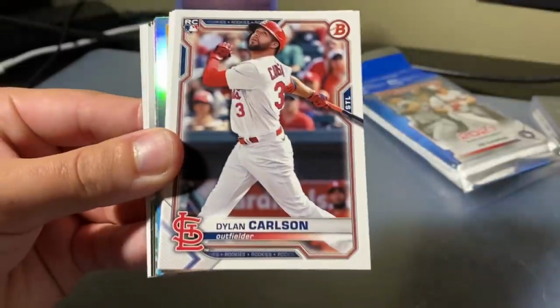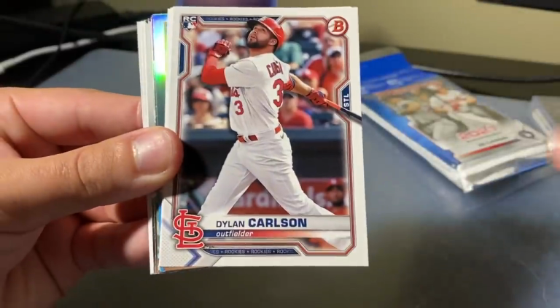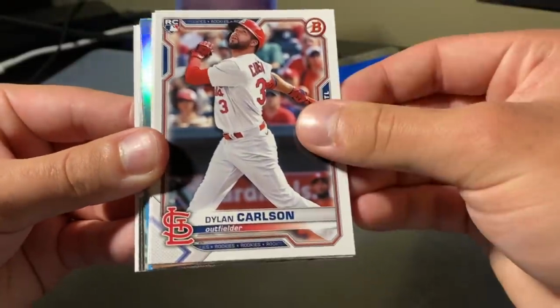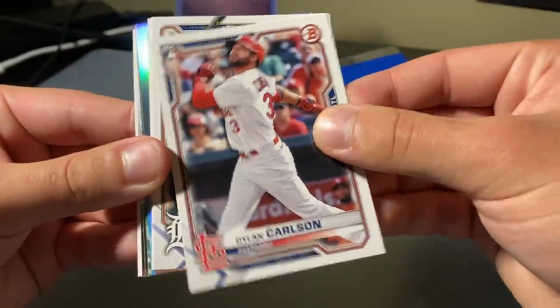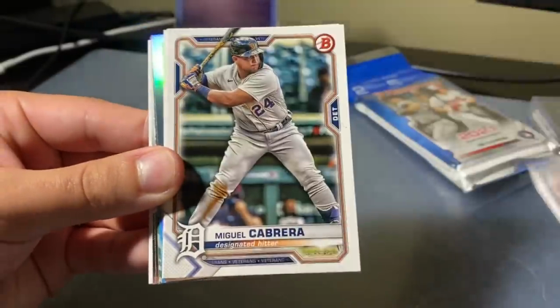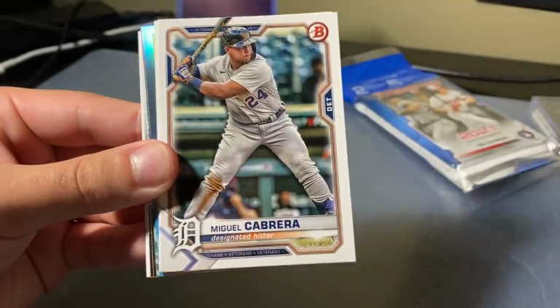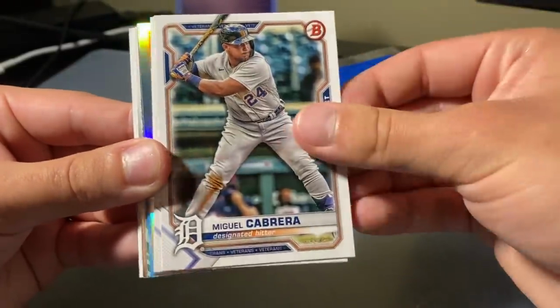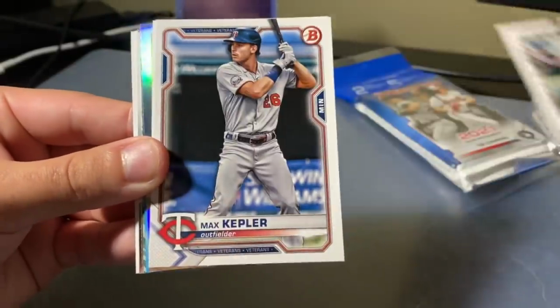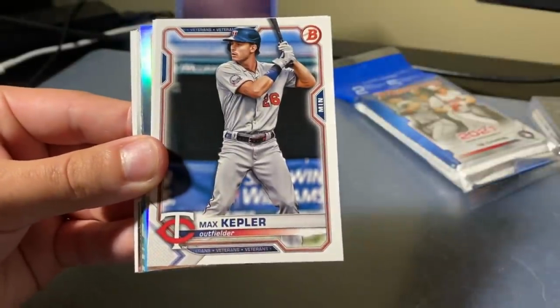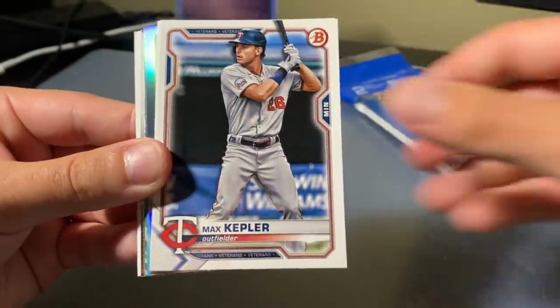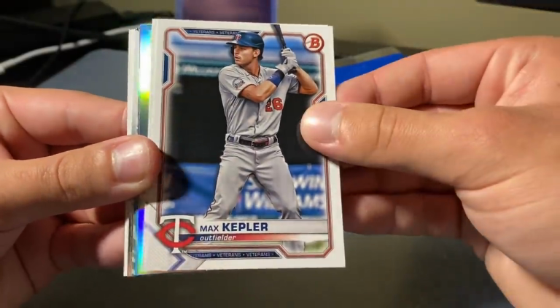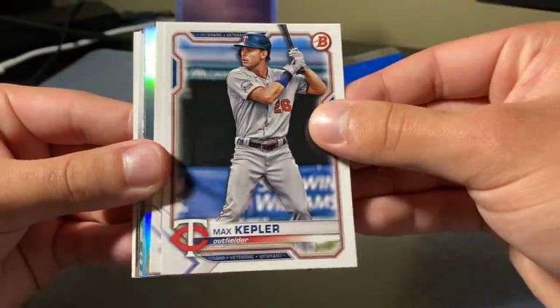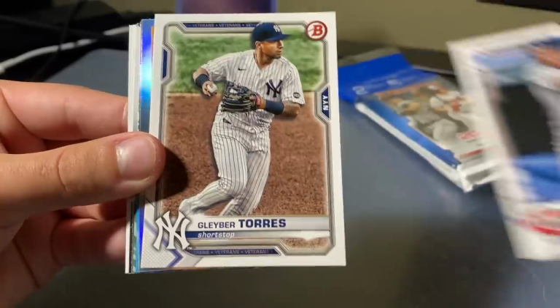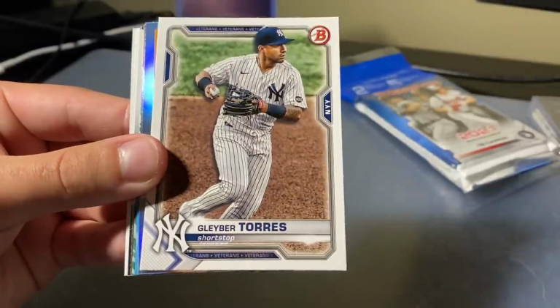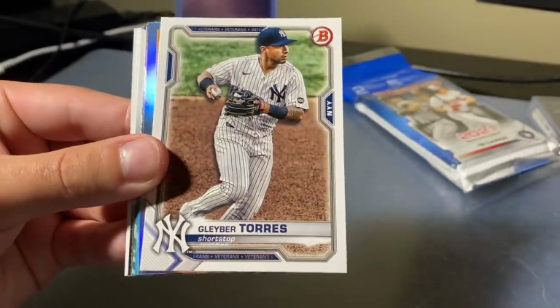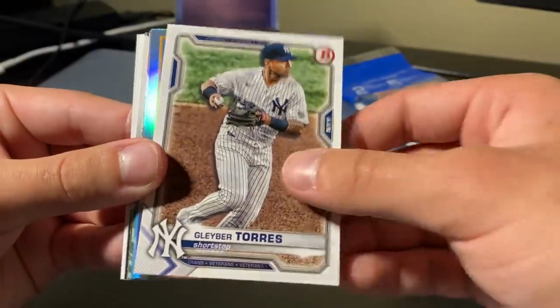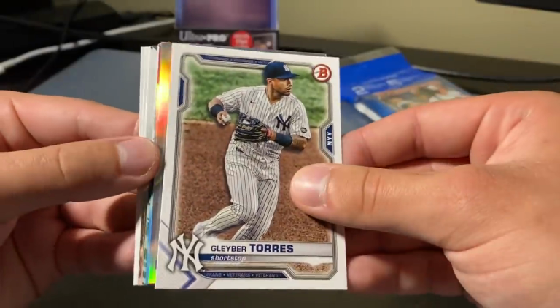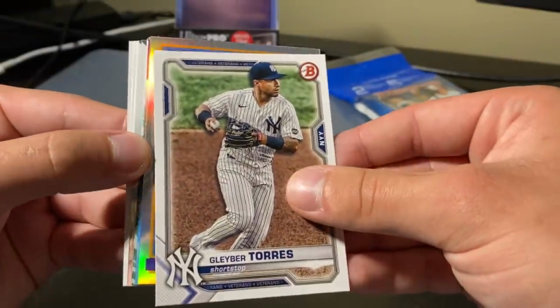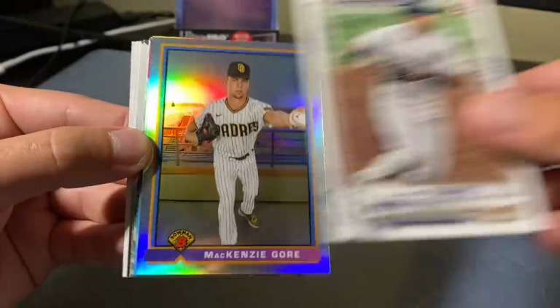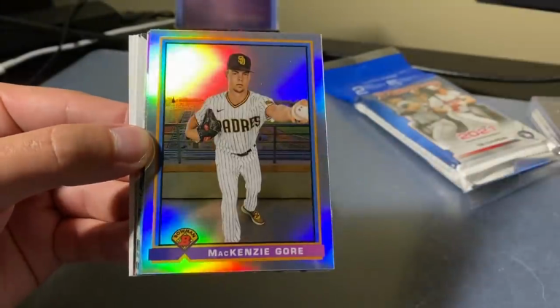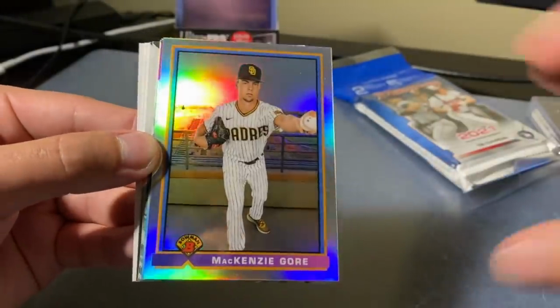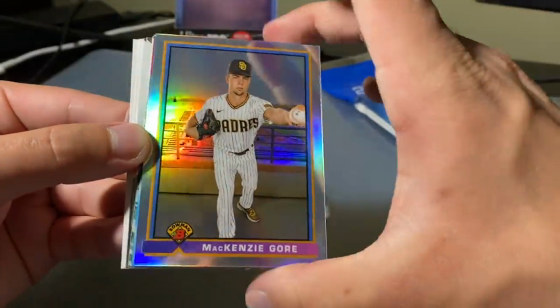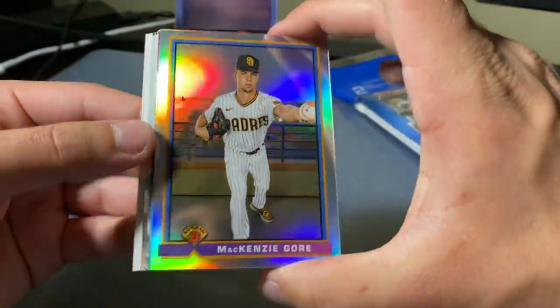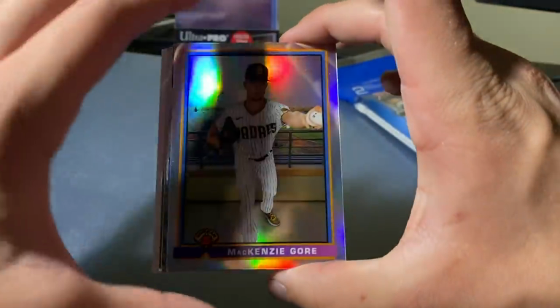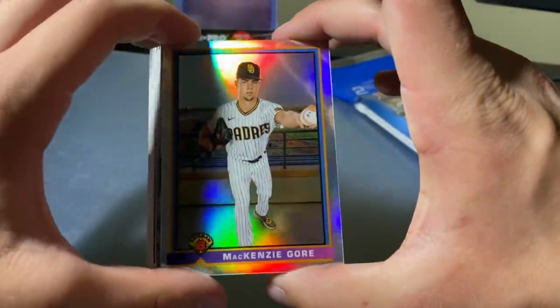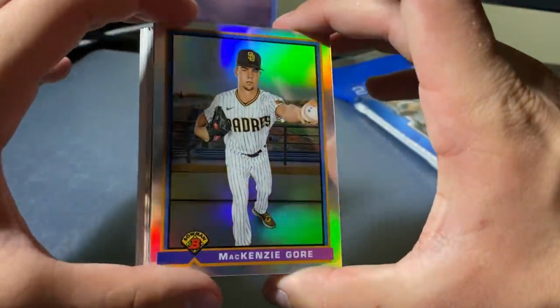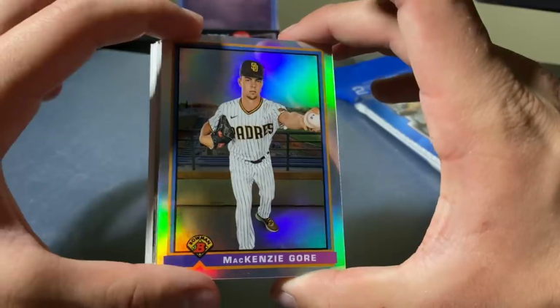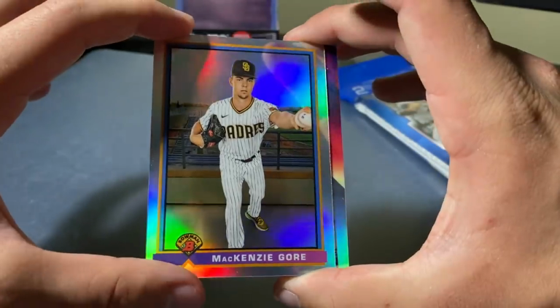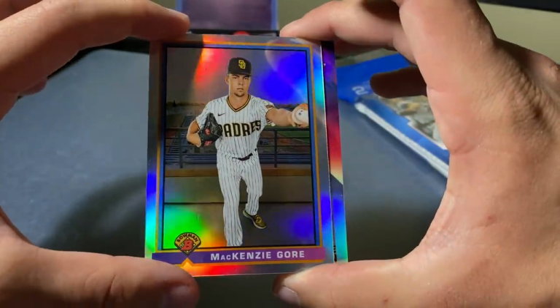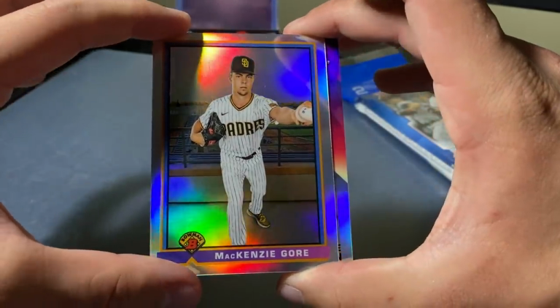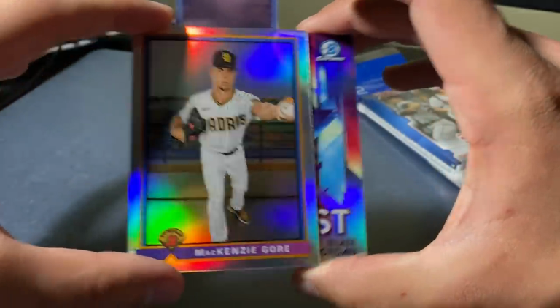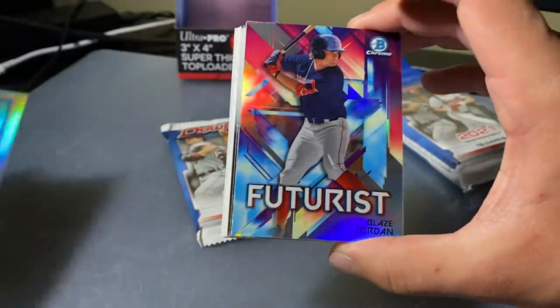Jimenez, Carlson, Miguel Cabrera, Max Kepler, Gleyber Torres. Our silver is Mackenzie Gore for the Padres. Followed by Futurist — a Blaze Jordan. Nice!